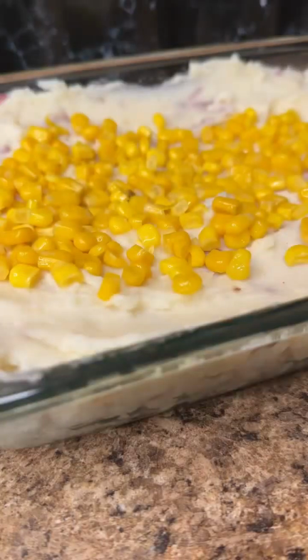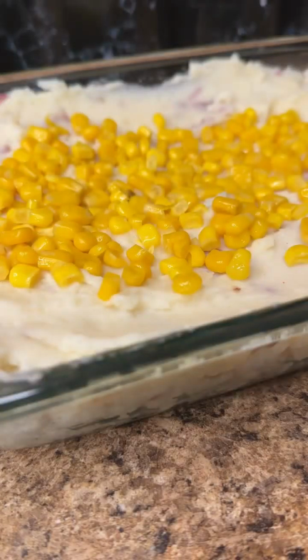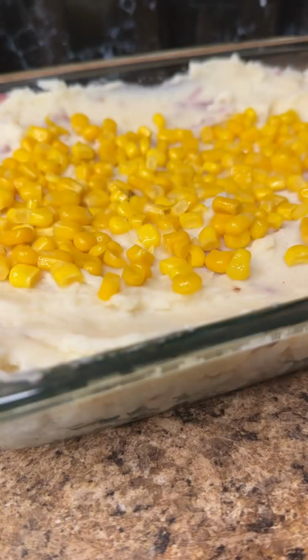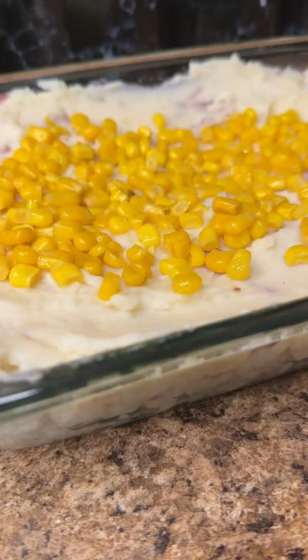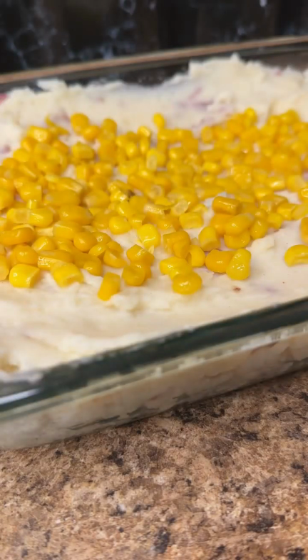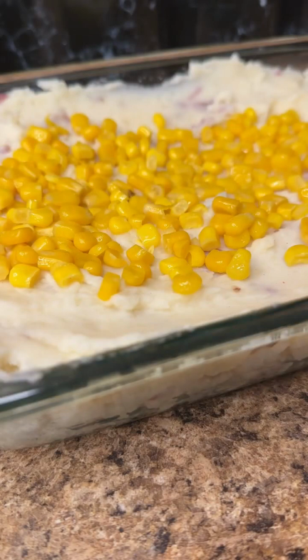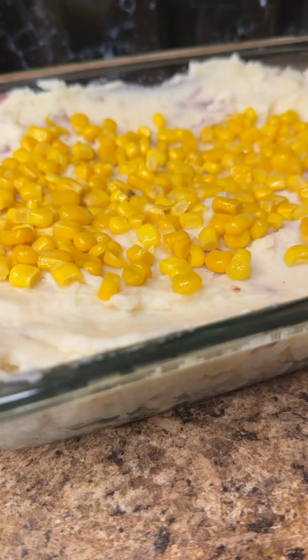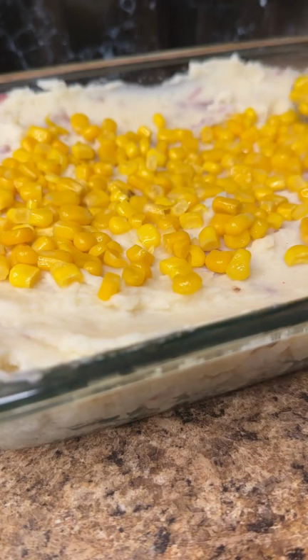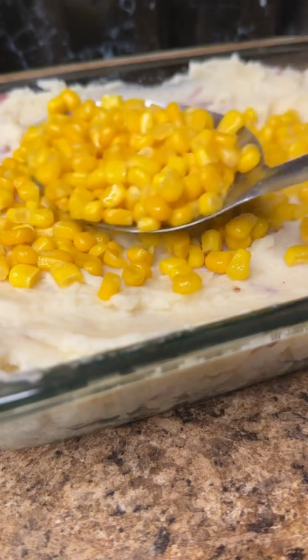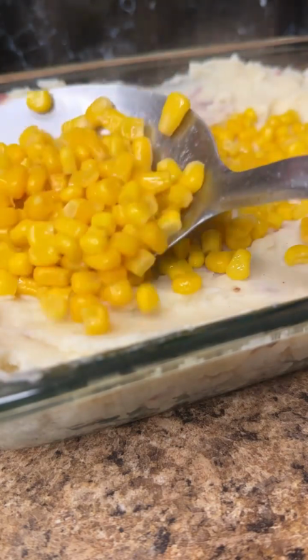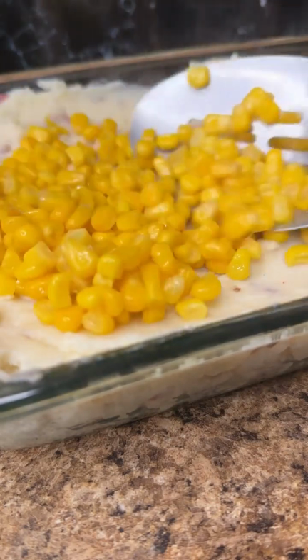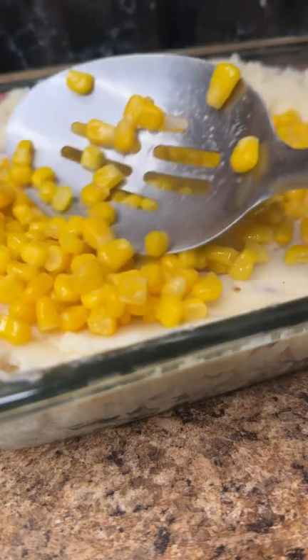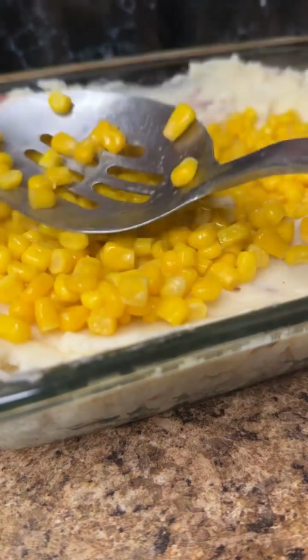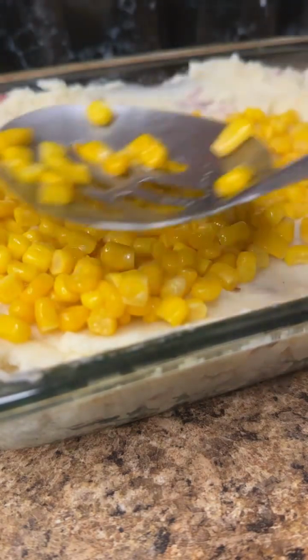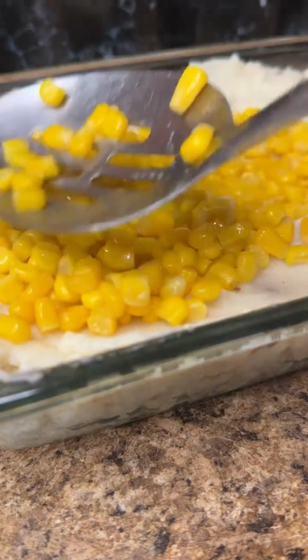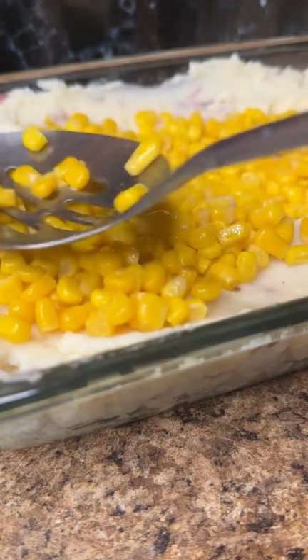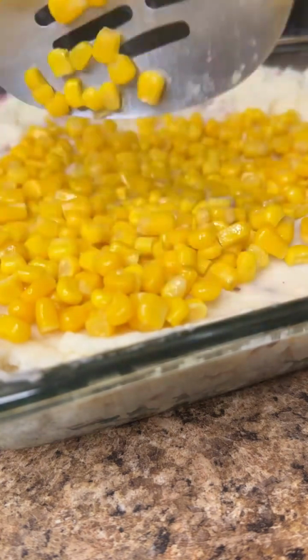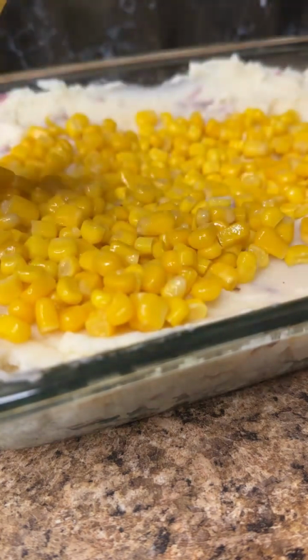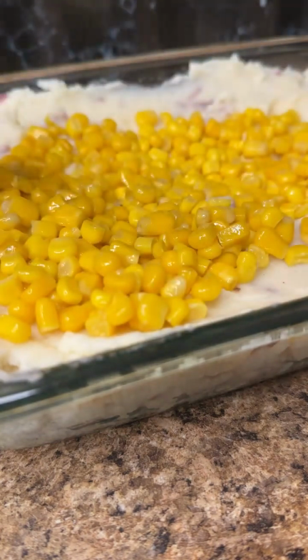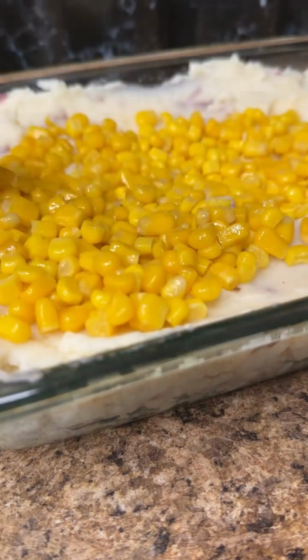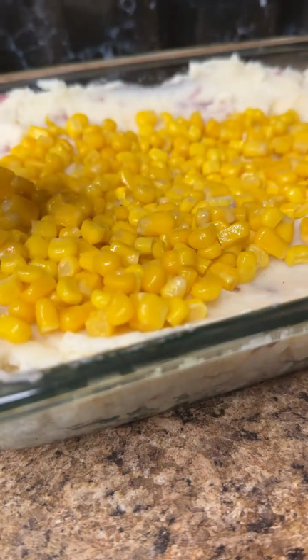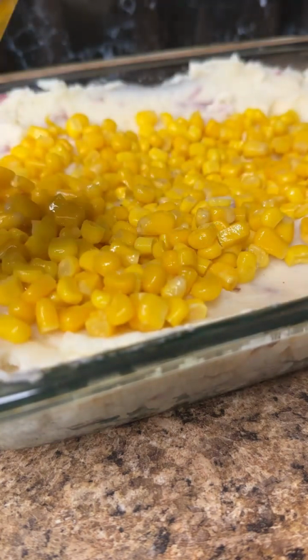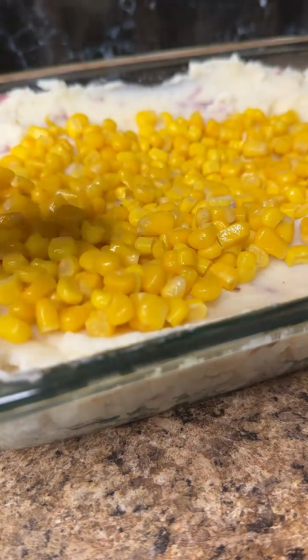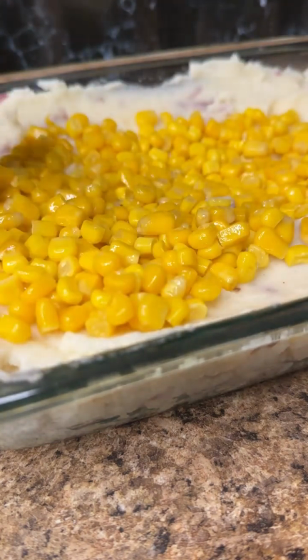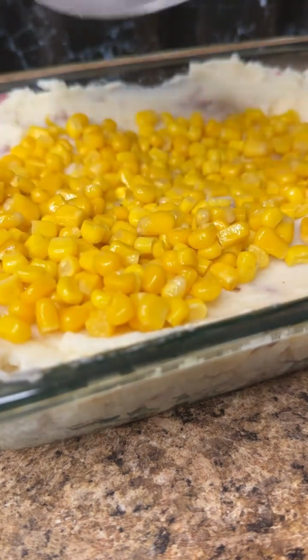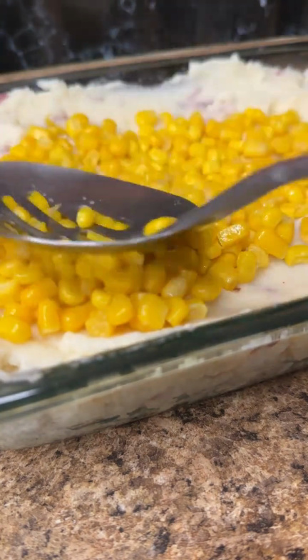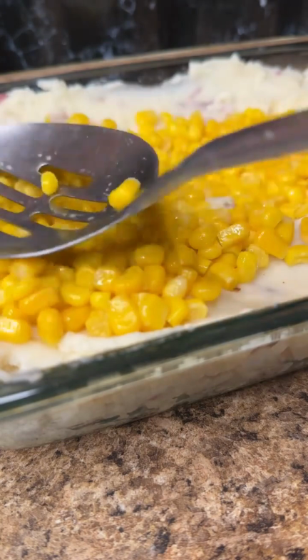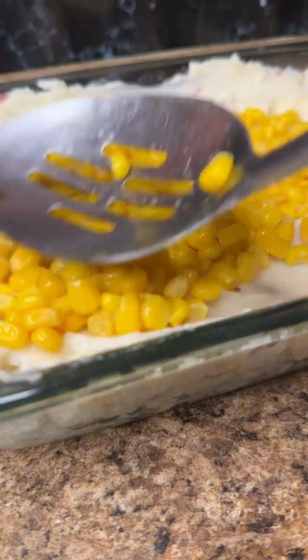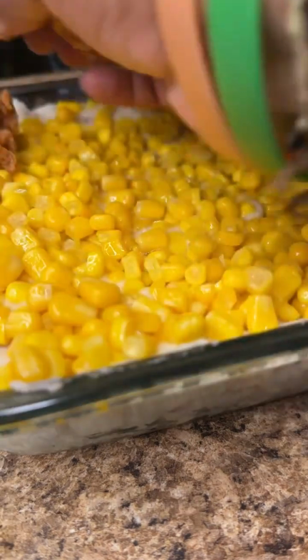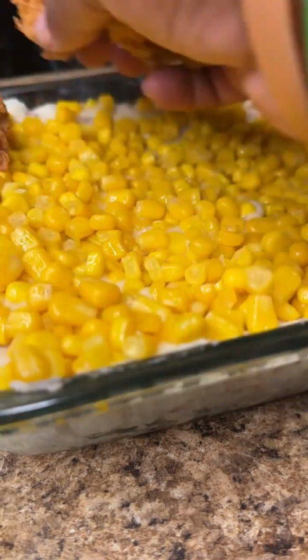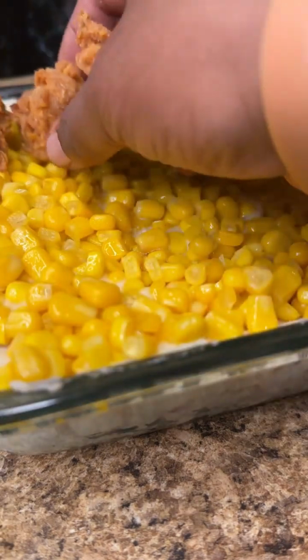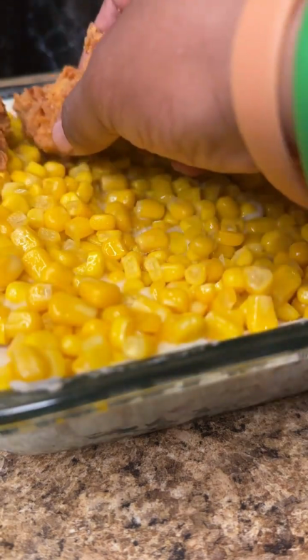Now we're going to assemble it. I got this Pyrex oven-safe dish. Put the mash on the bottom and just shape it up. I like extra corn in my mash bowl from KFC, so I'm definitely going to put extra corn in this. Then I'm going to throw the chicken on top.